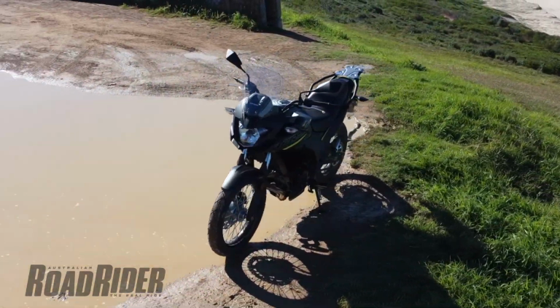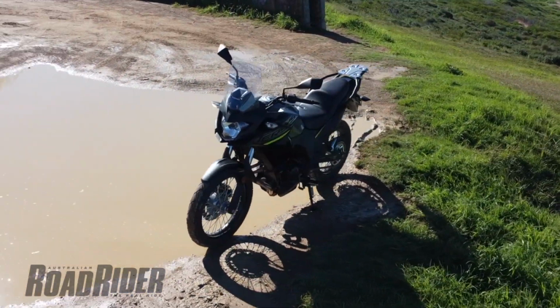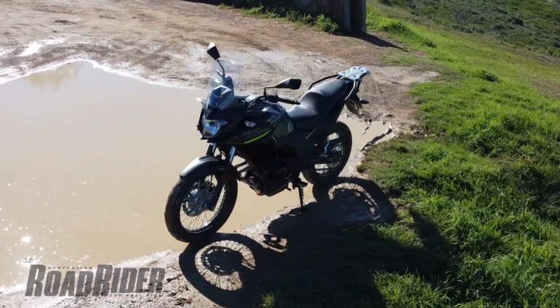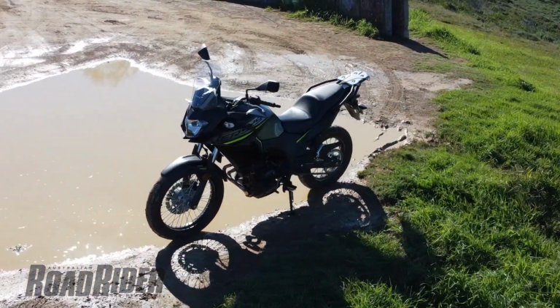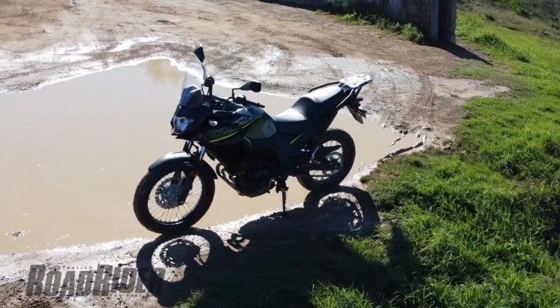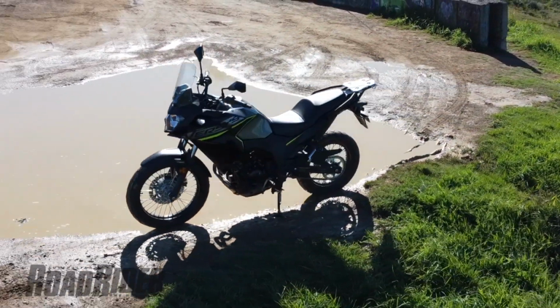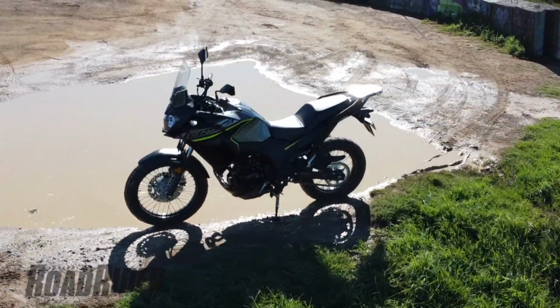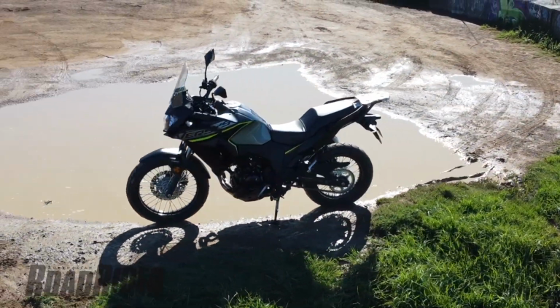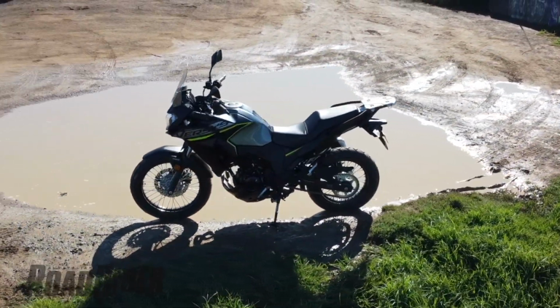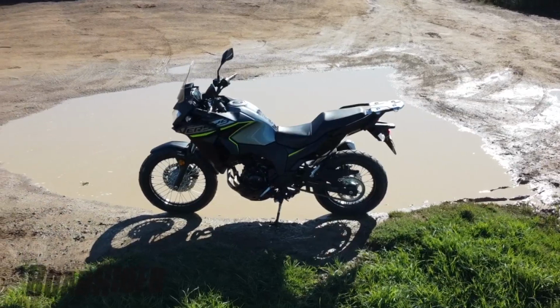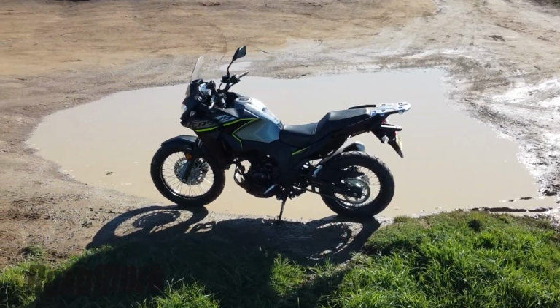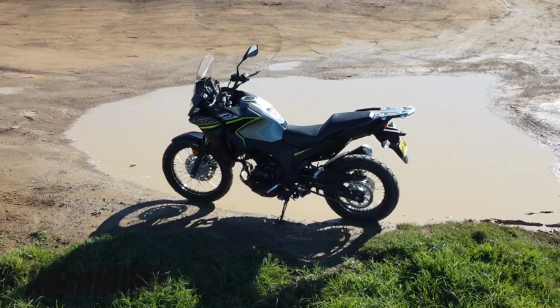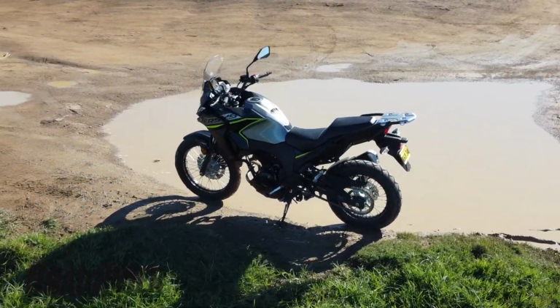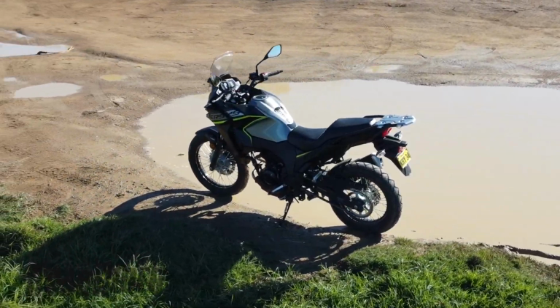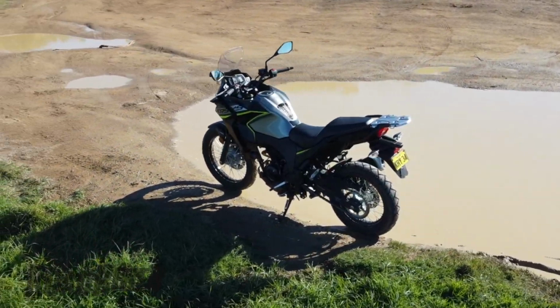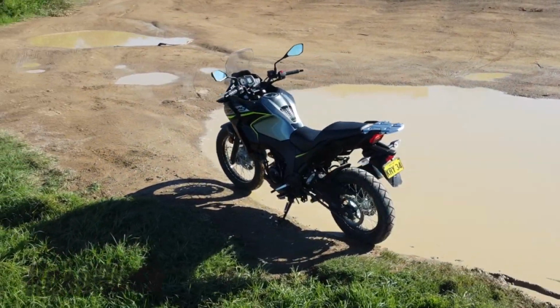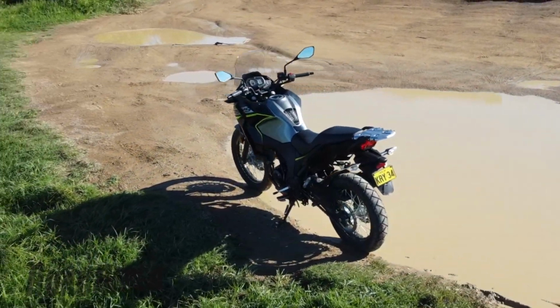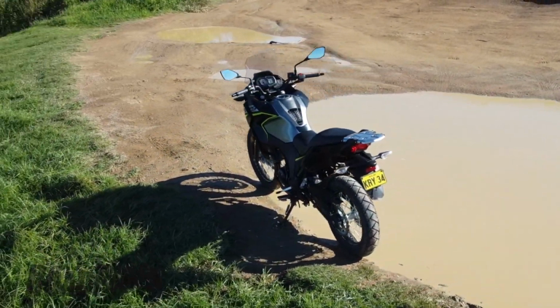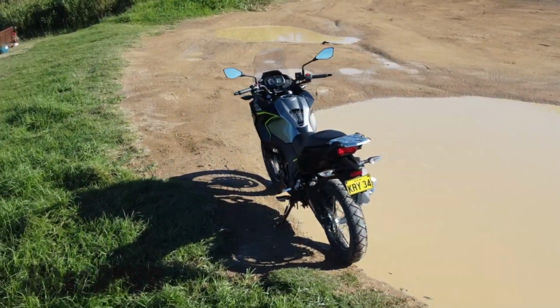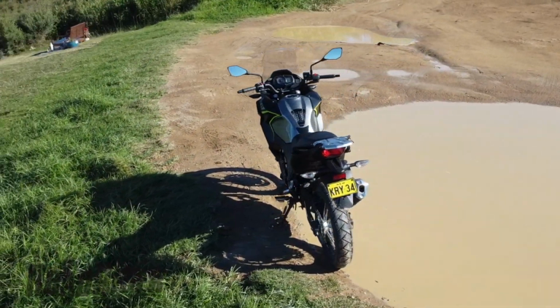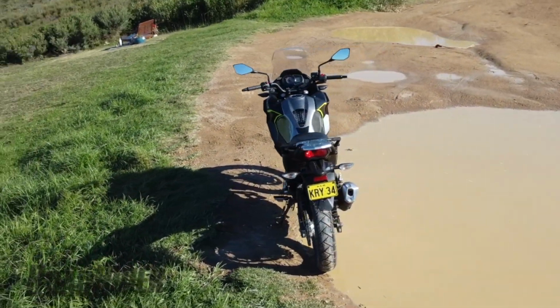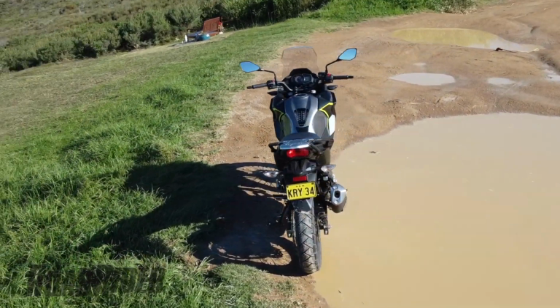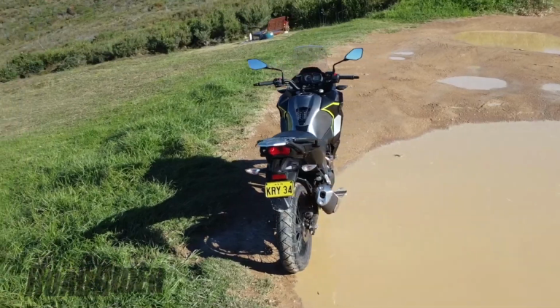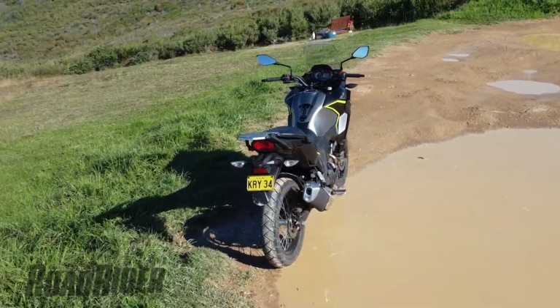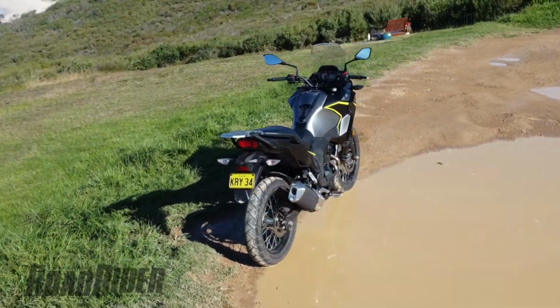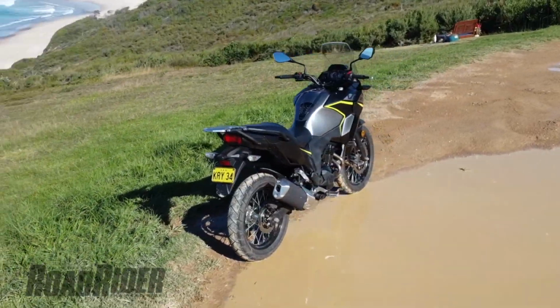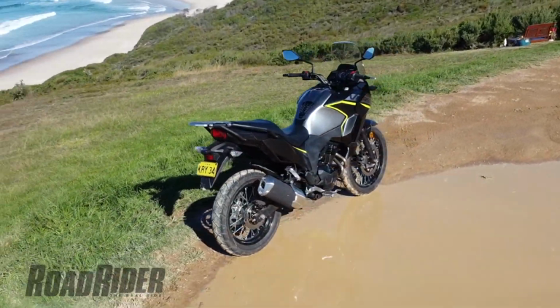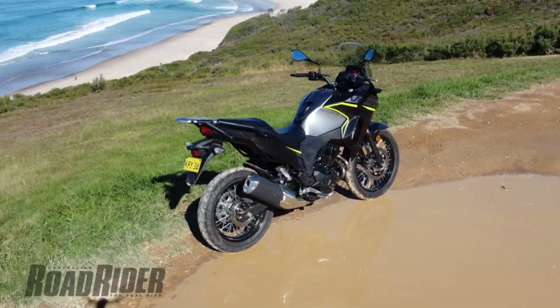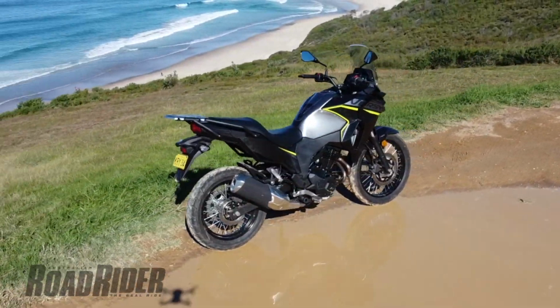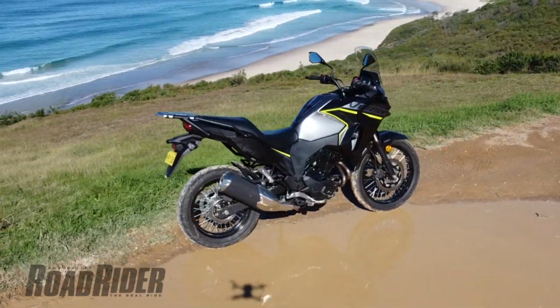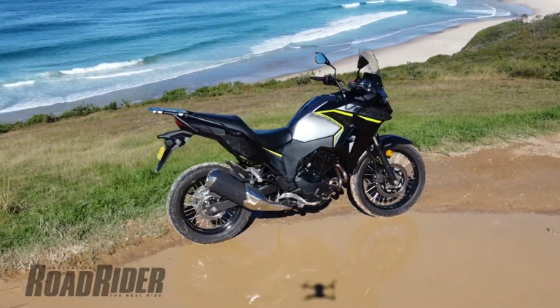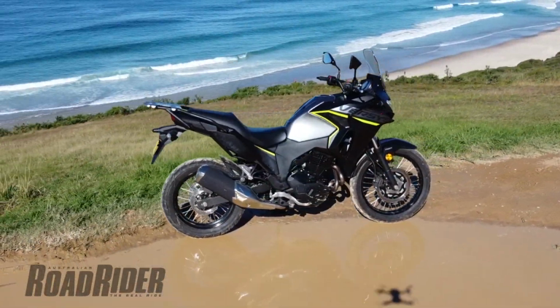The suspension, on the other hand — they've actually done a very good job of making that work pretty well on gravel roads and dirt roads. But it's still not a true adventure bike: there's no decent bash plate and there's no radiator guard.